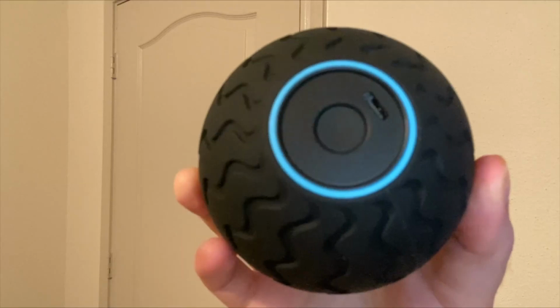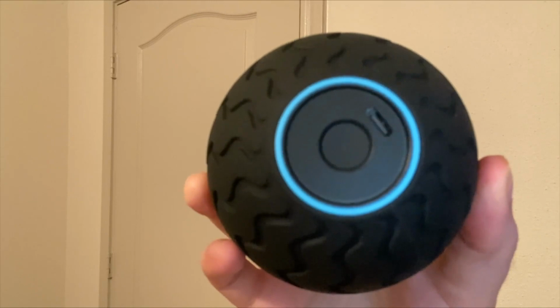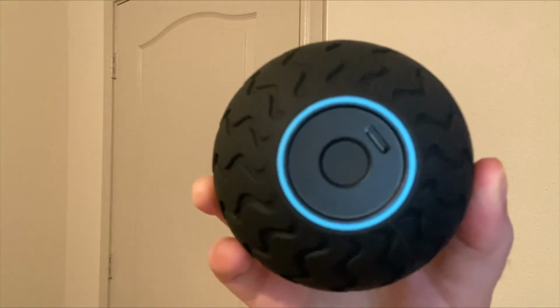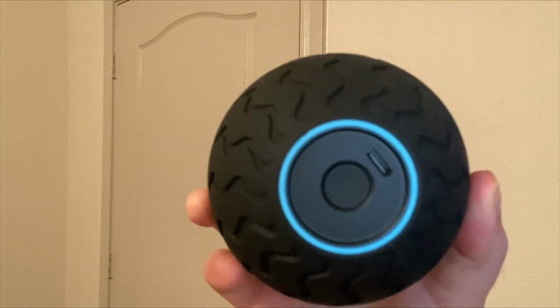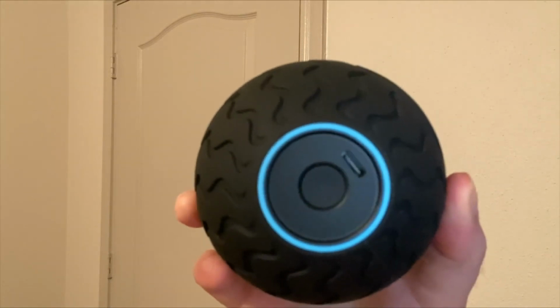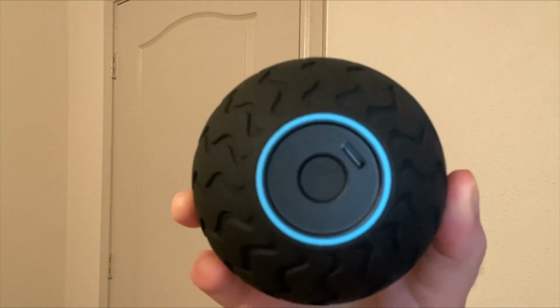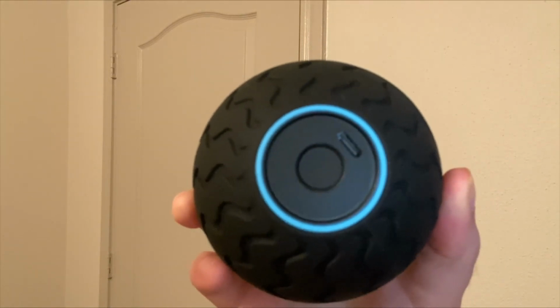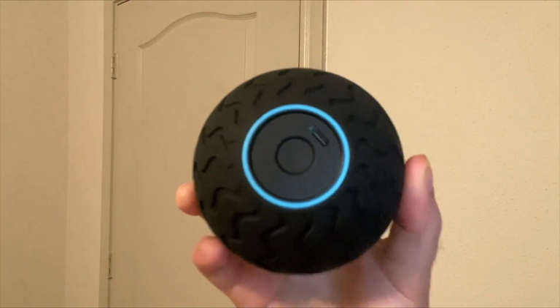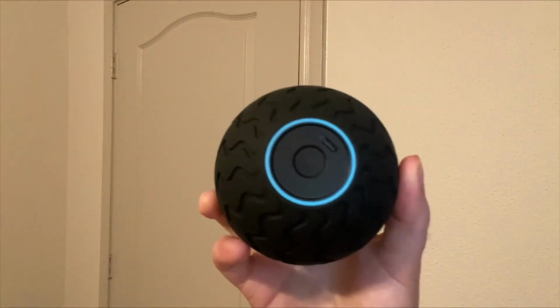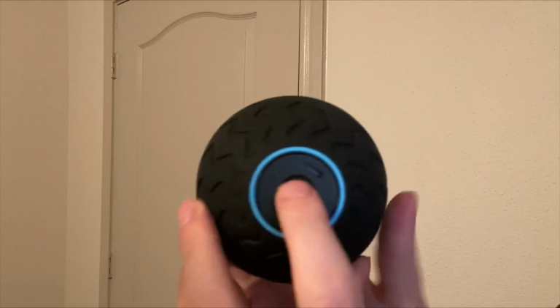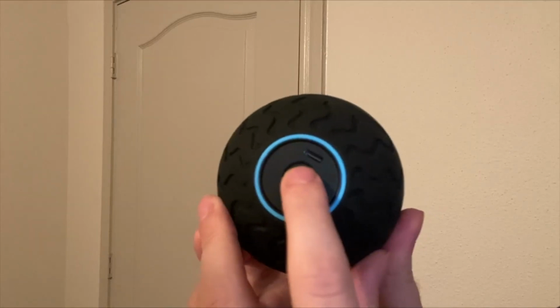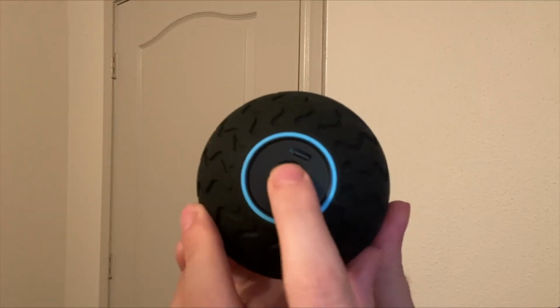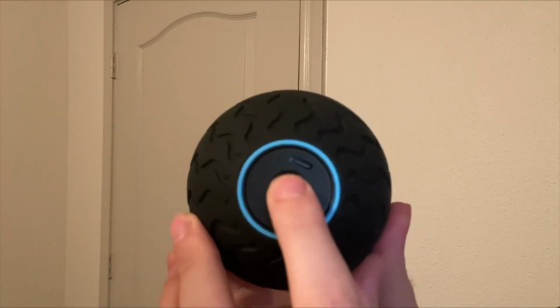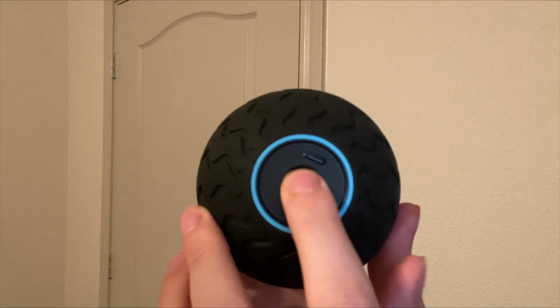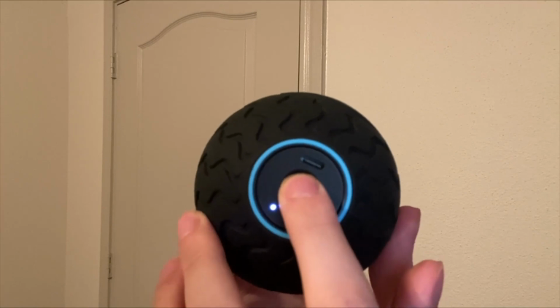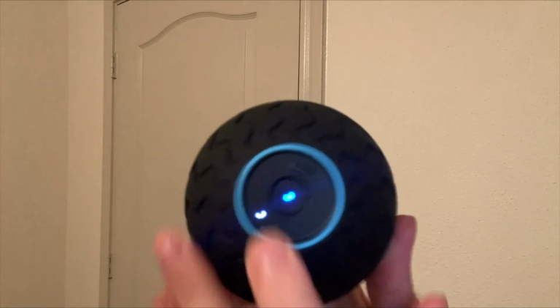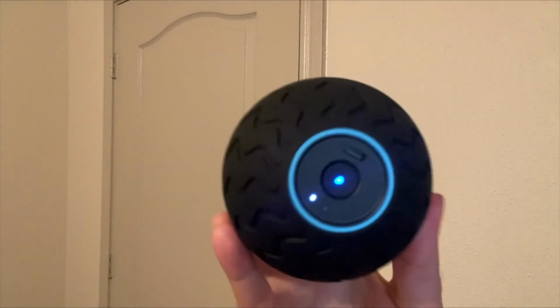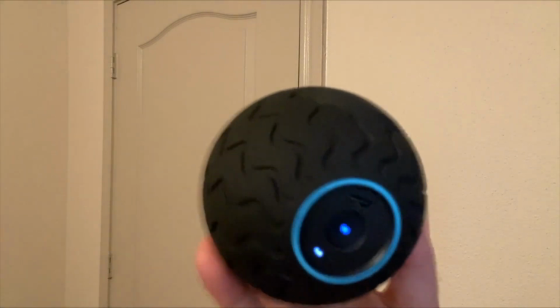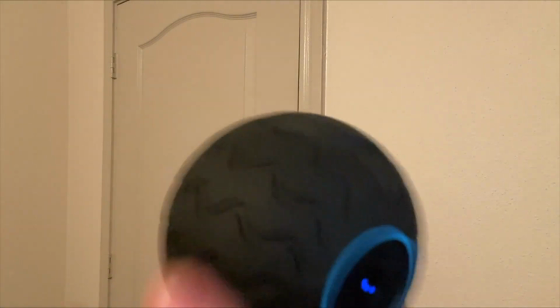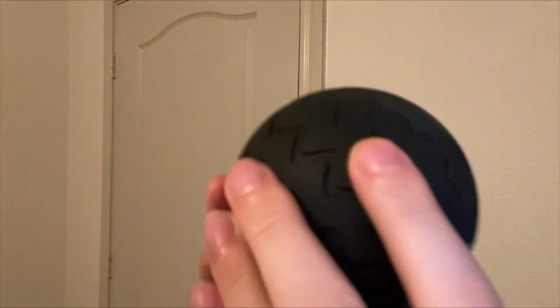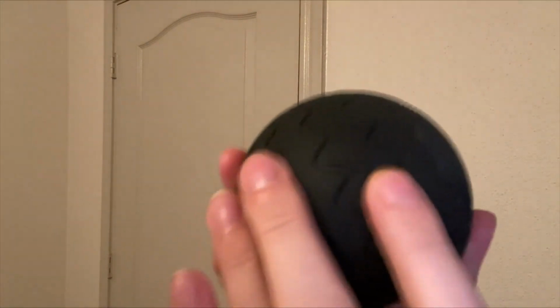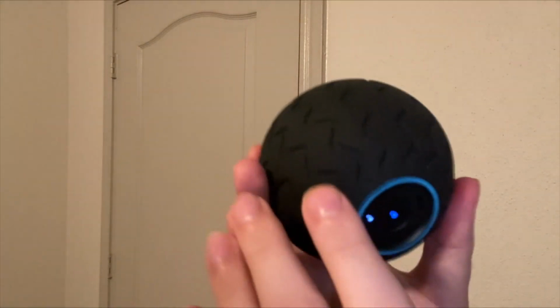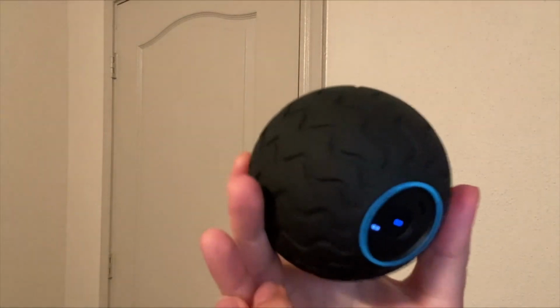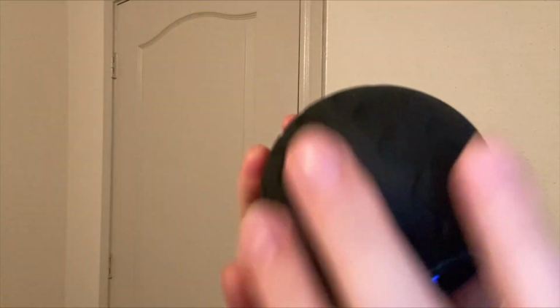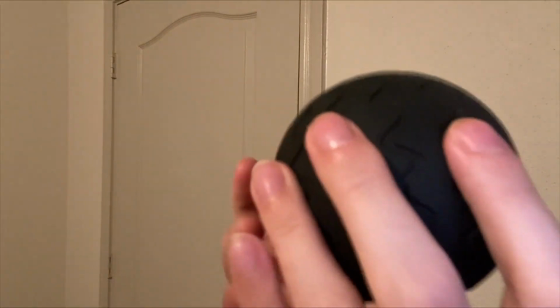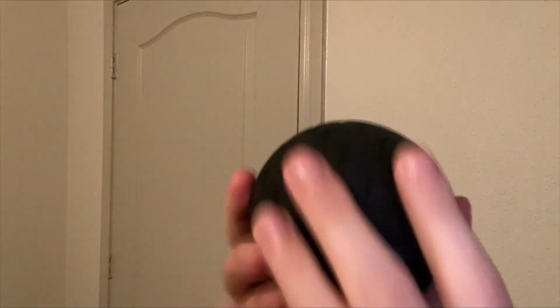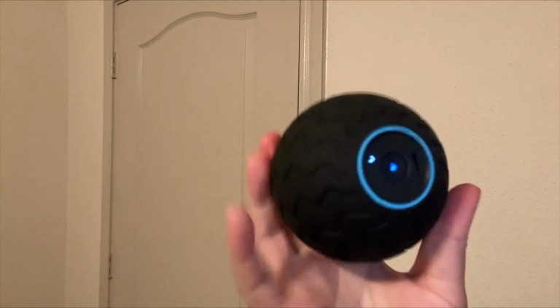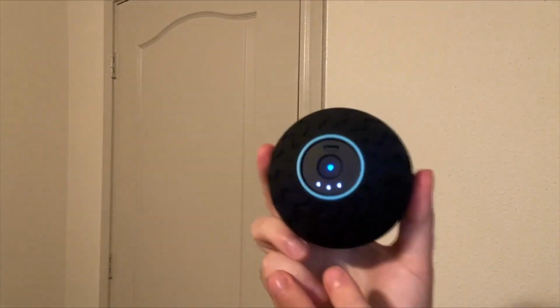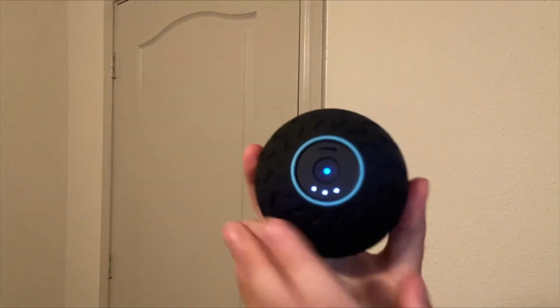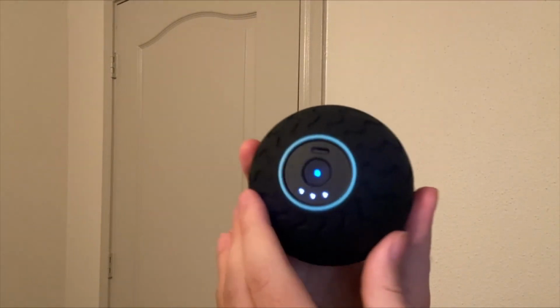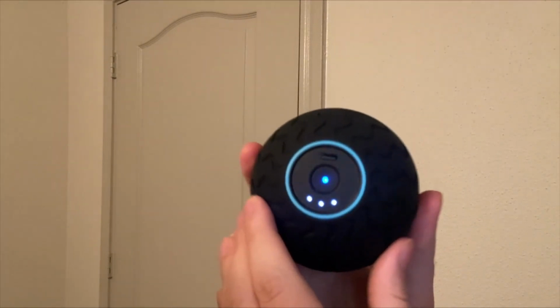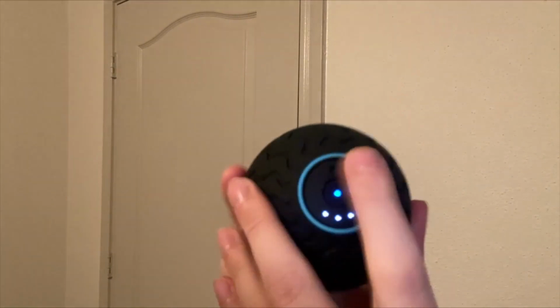This is what it looks like up close. As you can see, there's a little charging port right there. To turn it on, you hold this button down in the middle until that light comes on, and you can kind of see and hear it vibrating right now. And when it's on the highest speed, you'll see three dots.